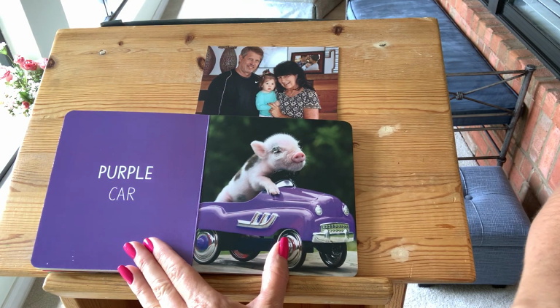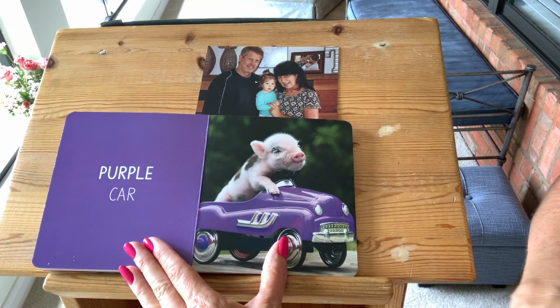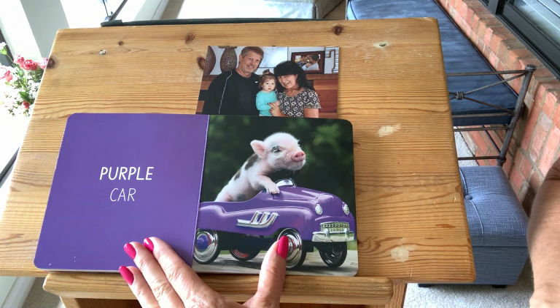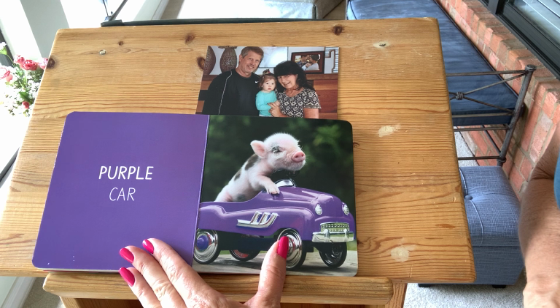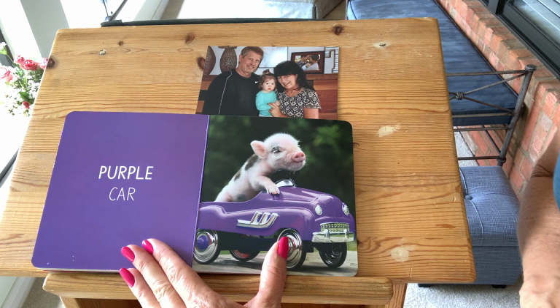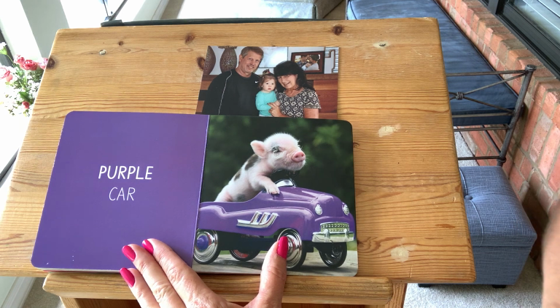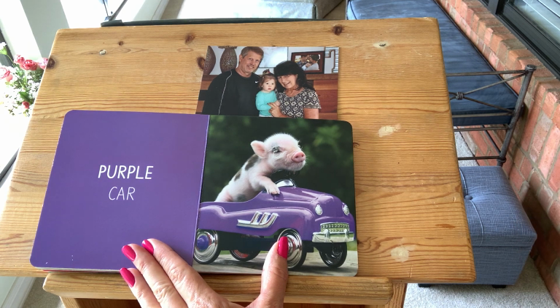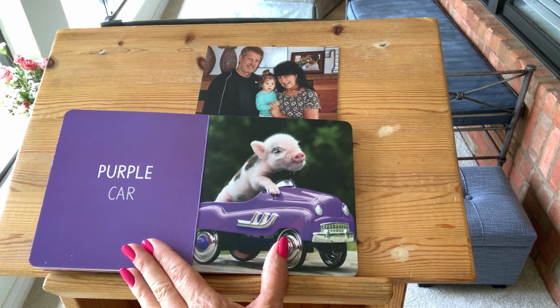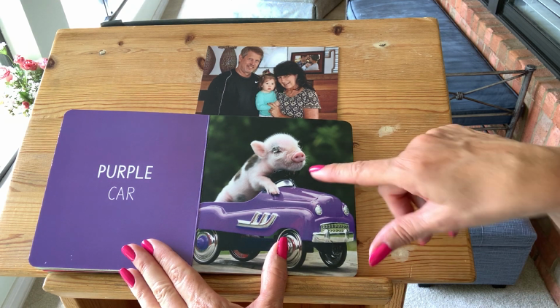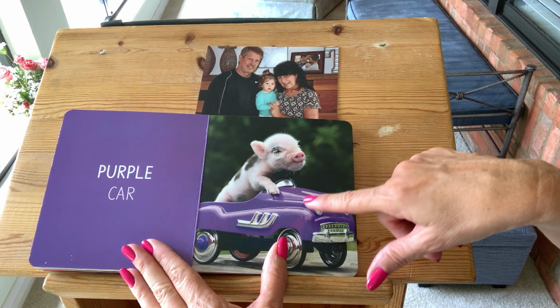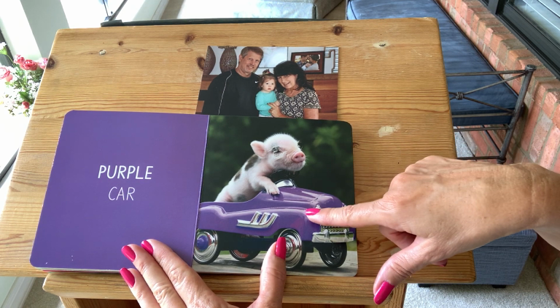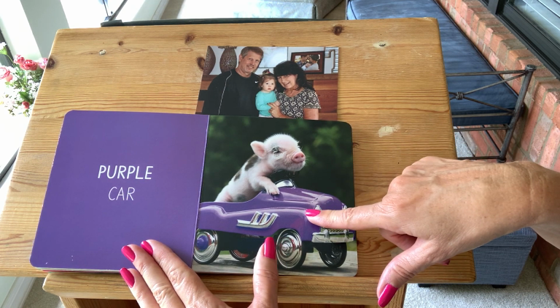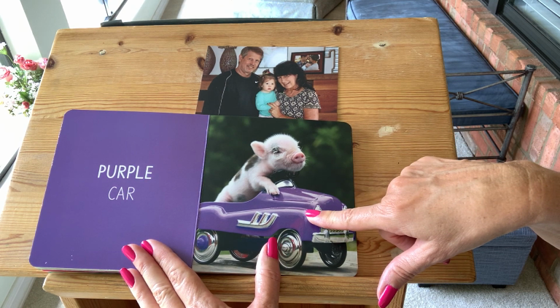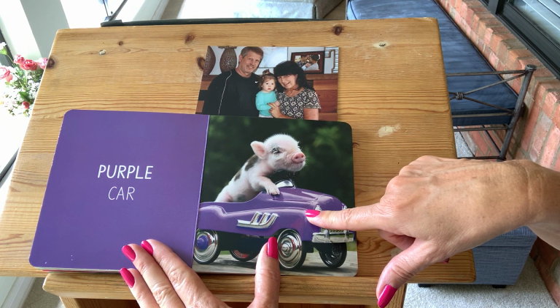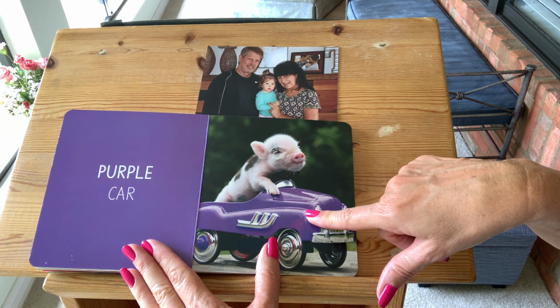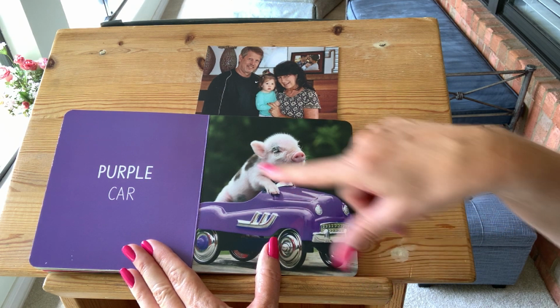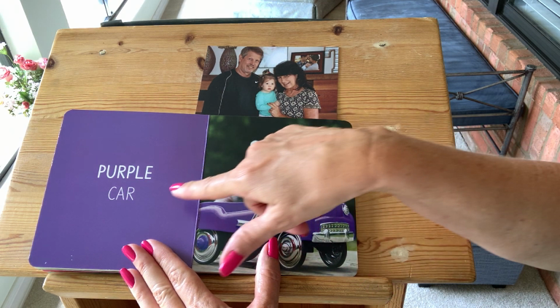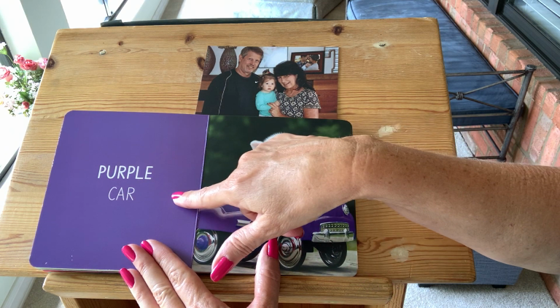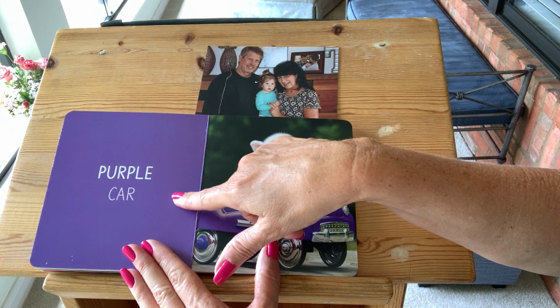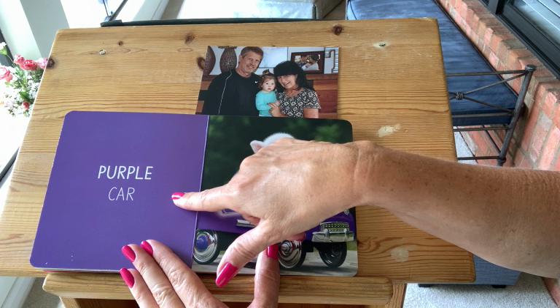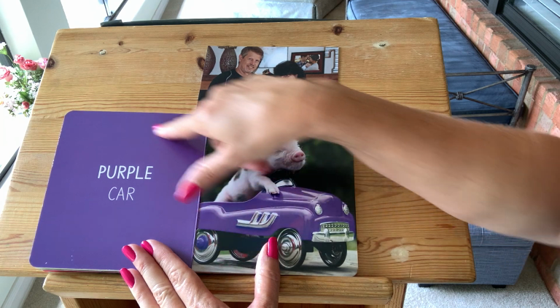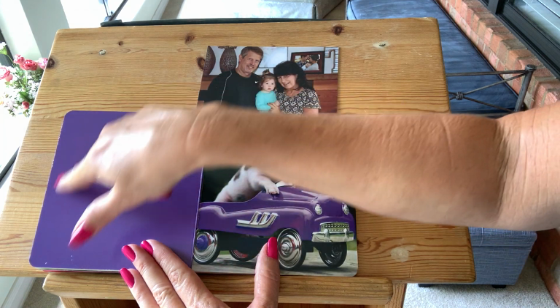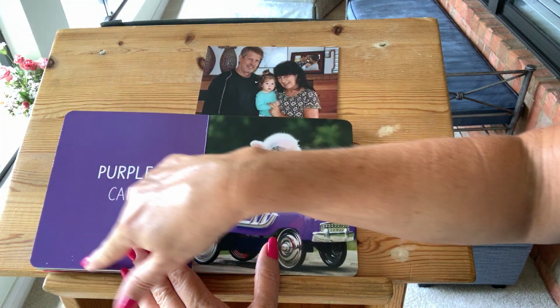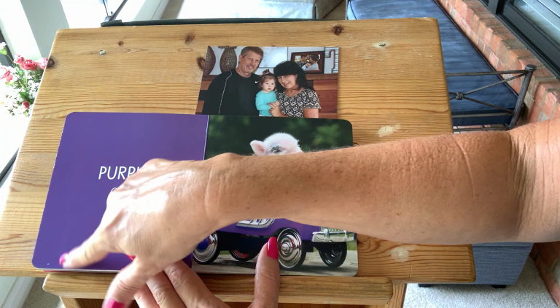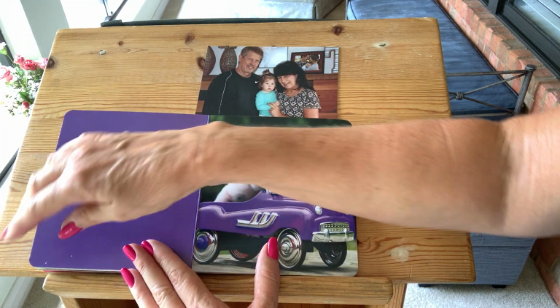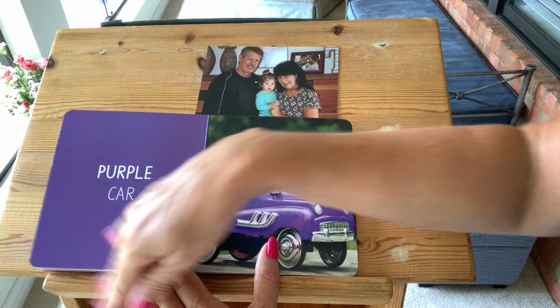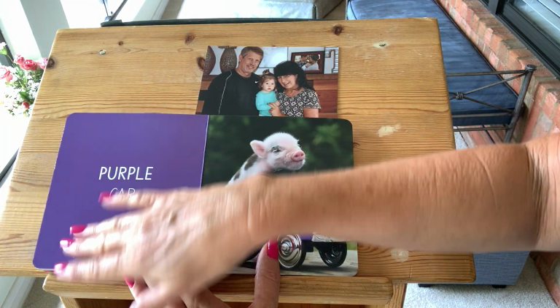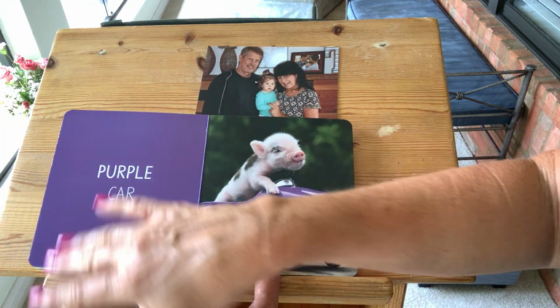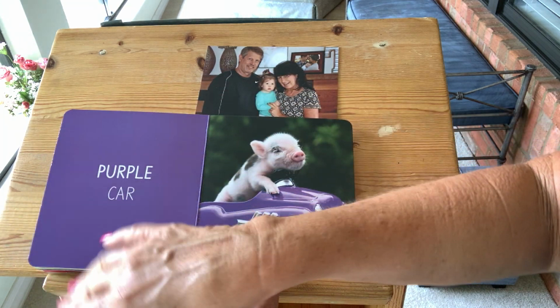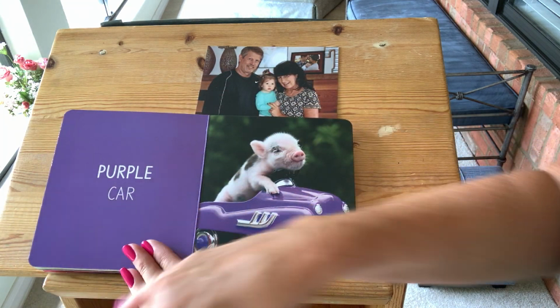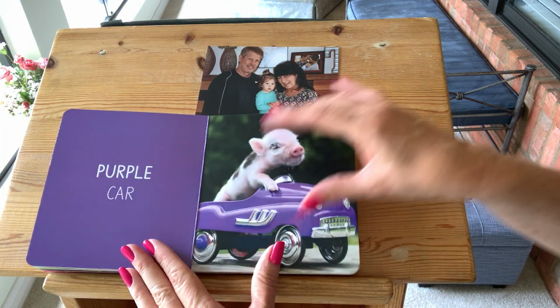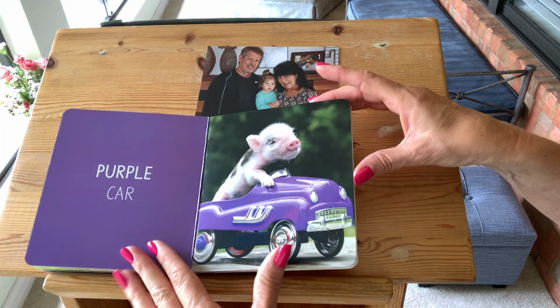Purple. It's grandma's favorite color. The pig is driving a purple car. Purple. See the color purple. Can you say purple for grandma? Good job. Purple.